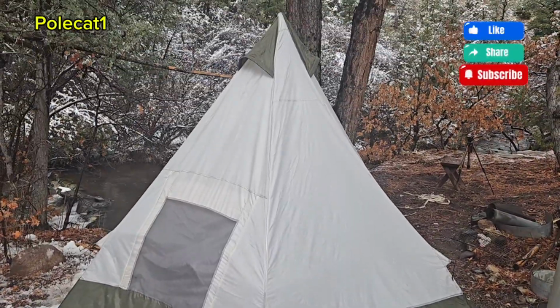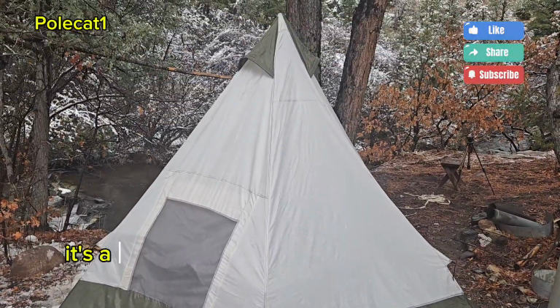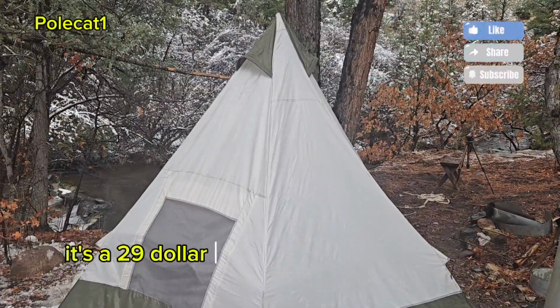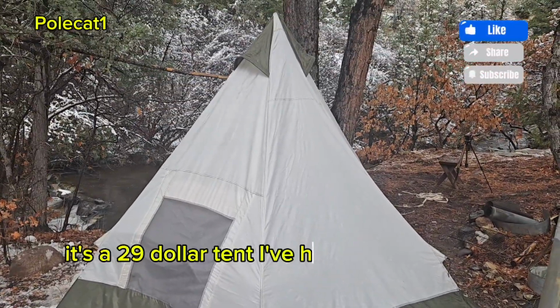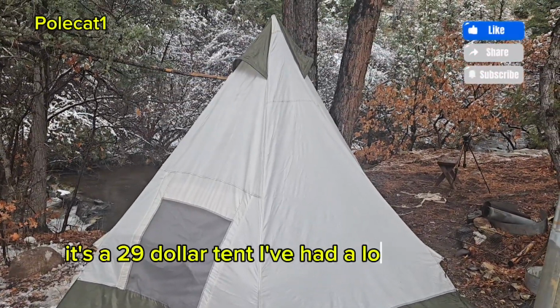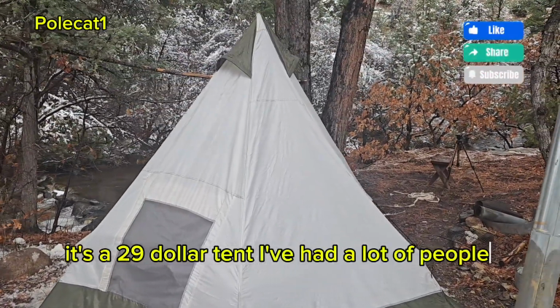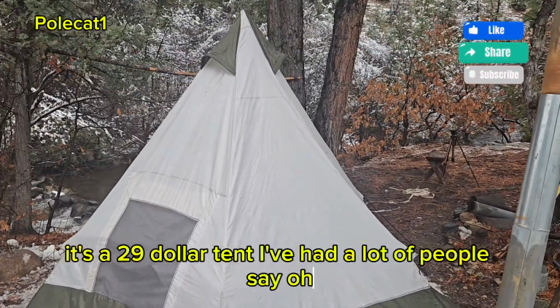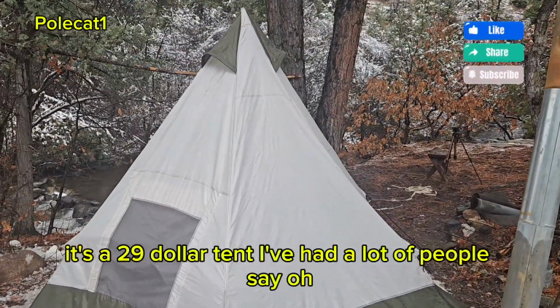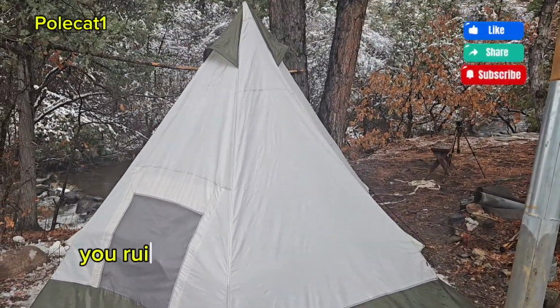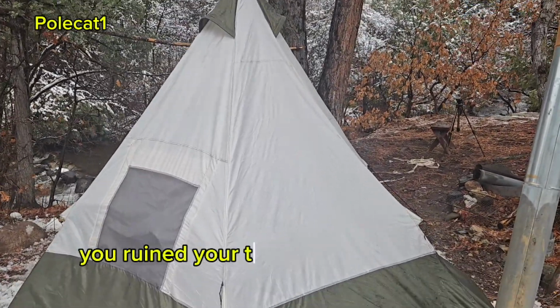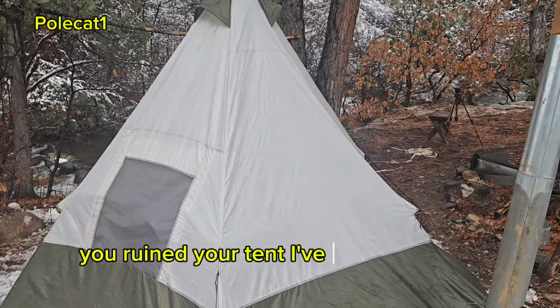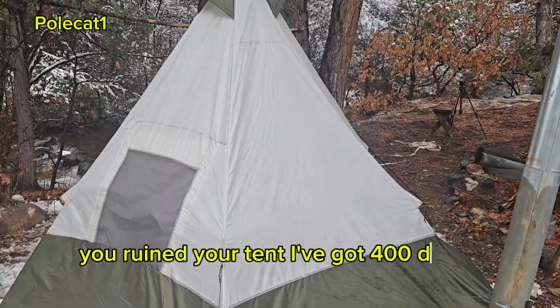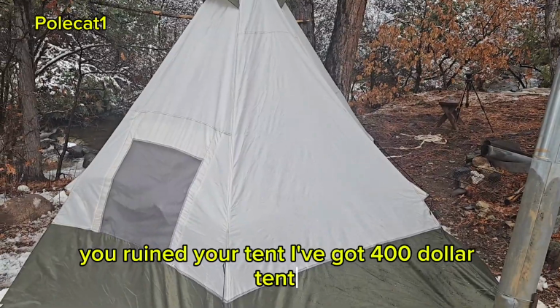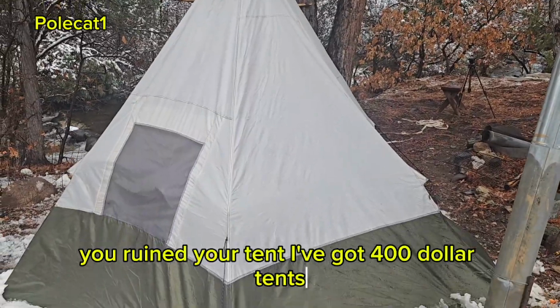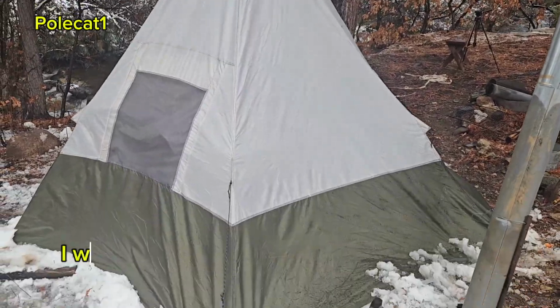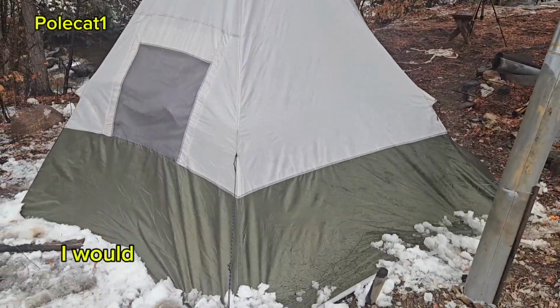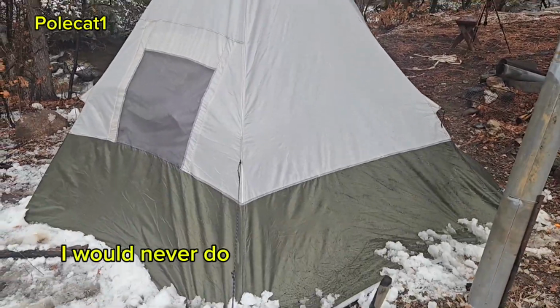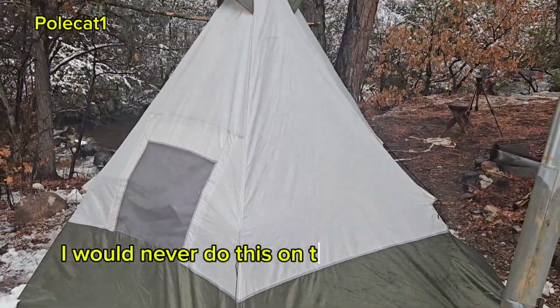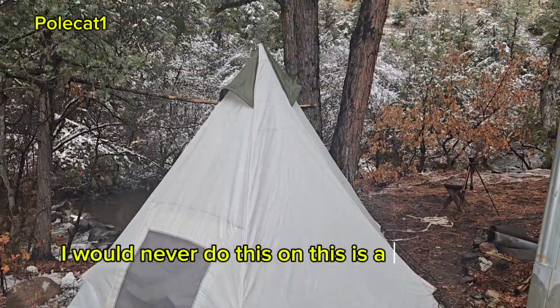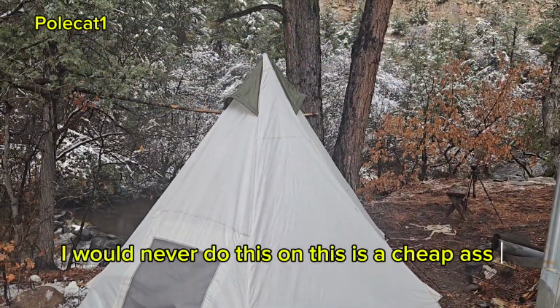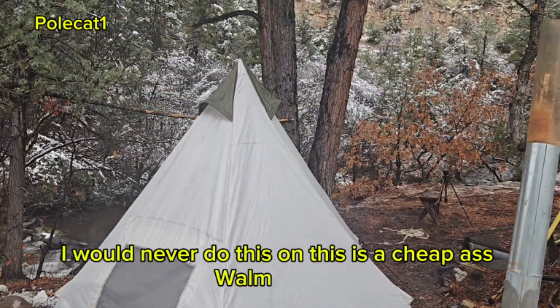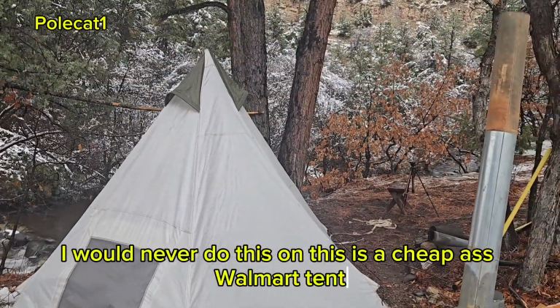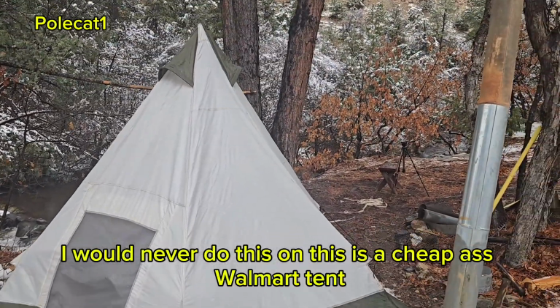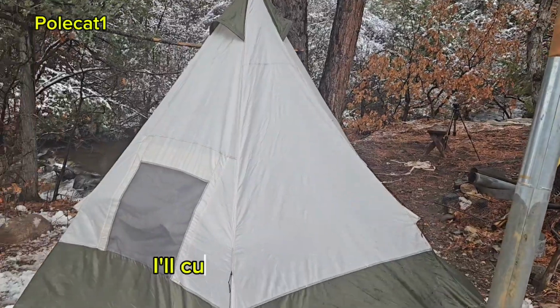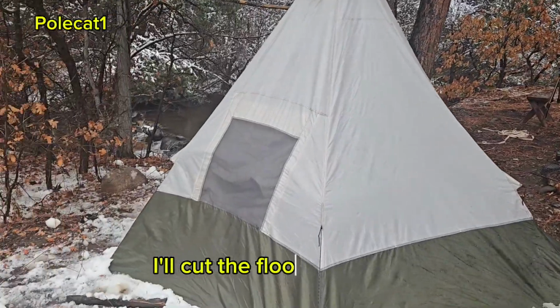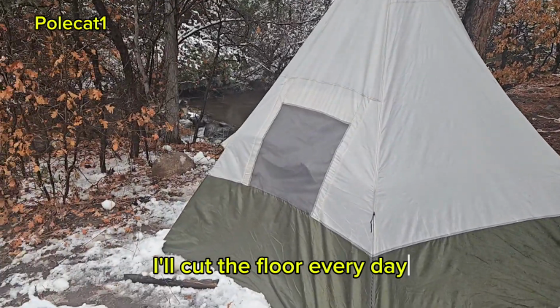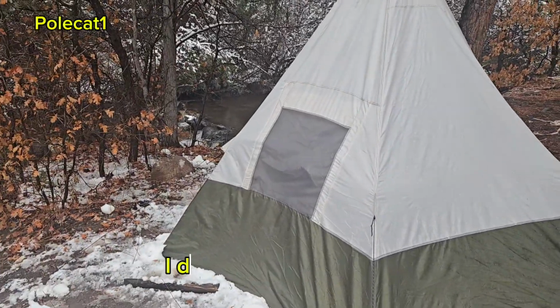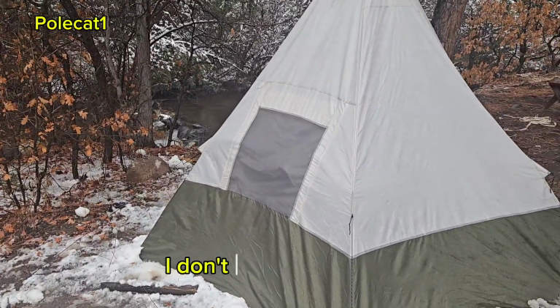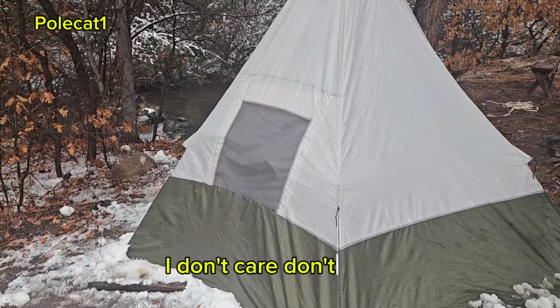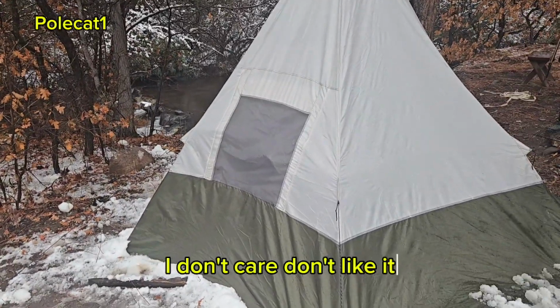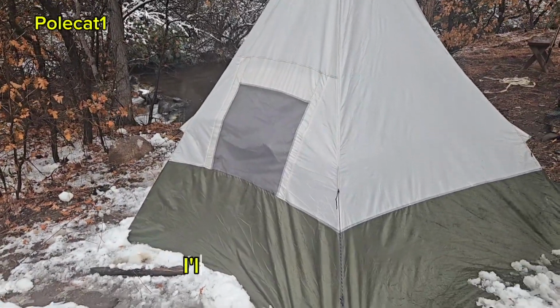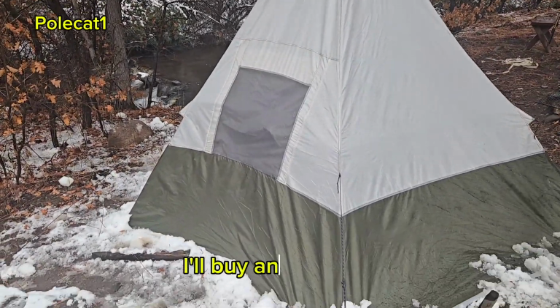It's a $29 tent. I've had a lot of people say 'oh you've ruined your tent.' I've got $400 tents I would never do this on. This is a cheap Walmart tent — I'll cut the floor every day, I don't care. Don't like it? I'll buy another one.